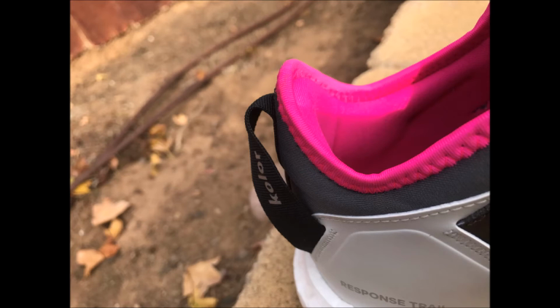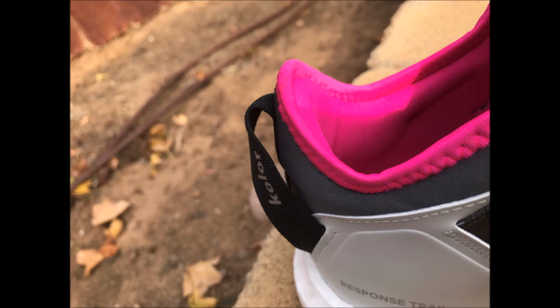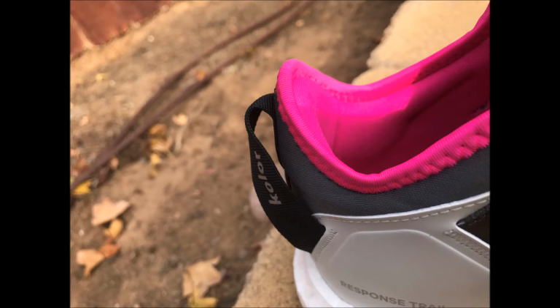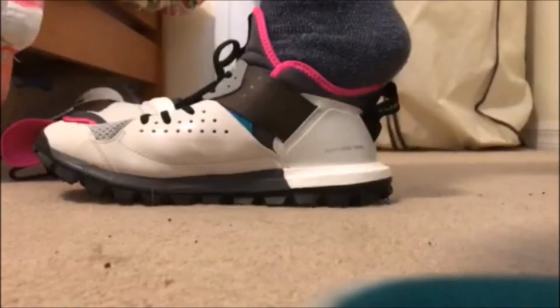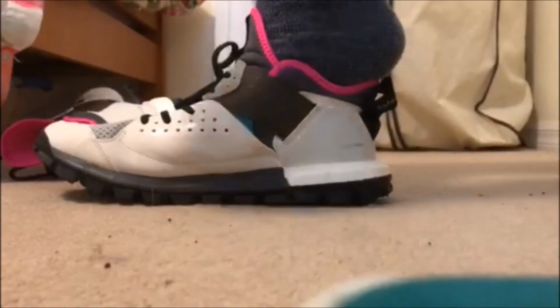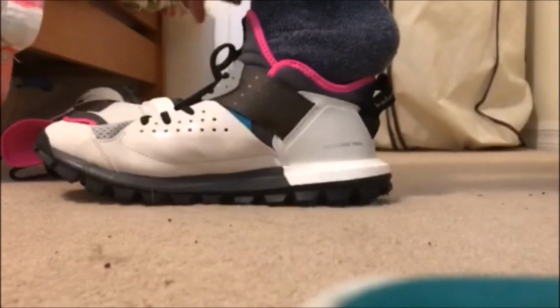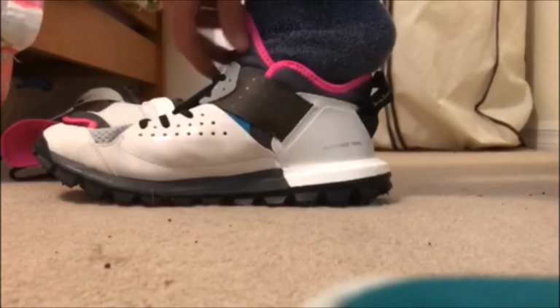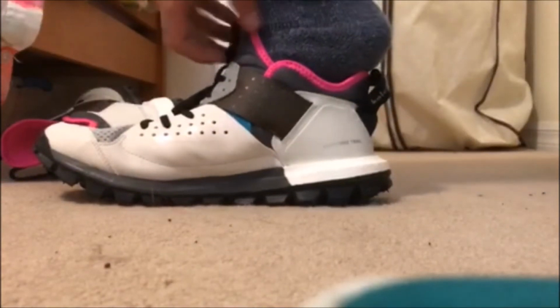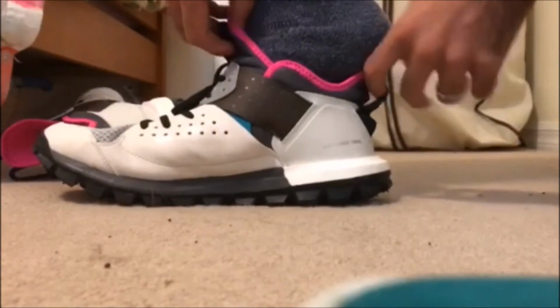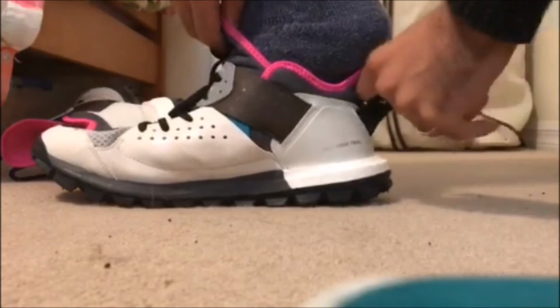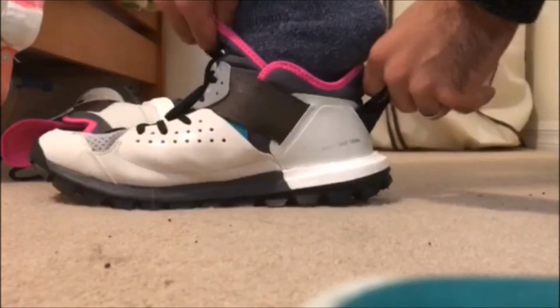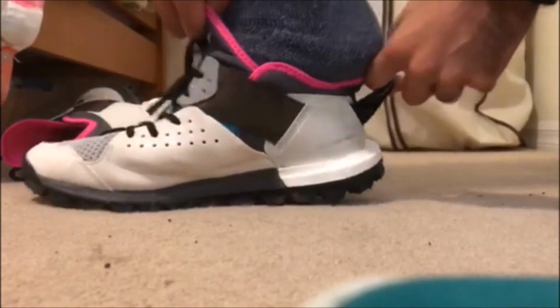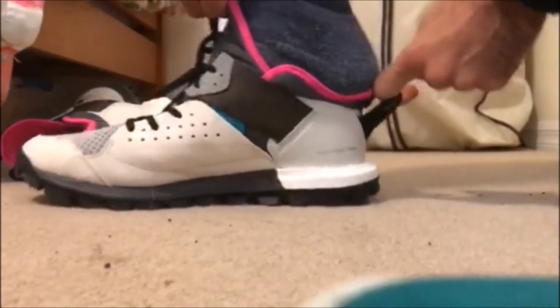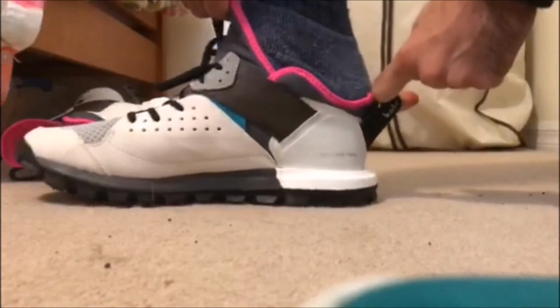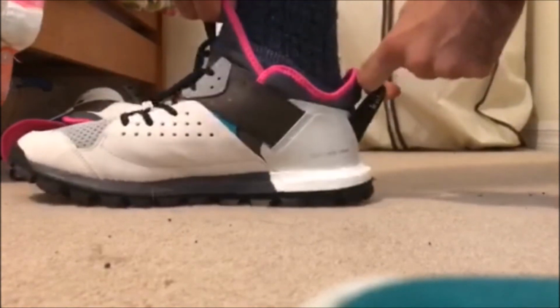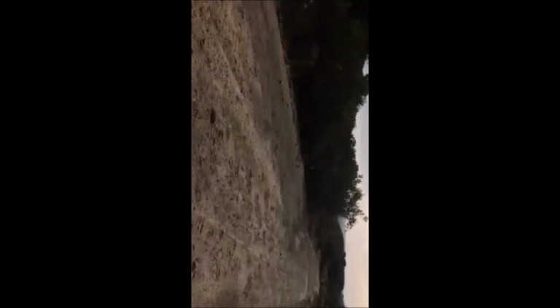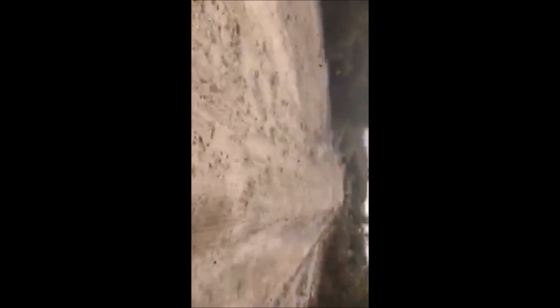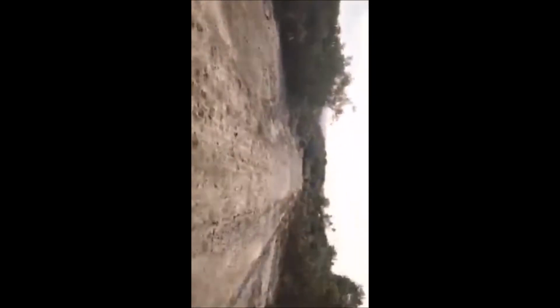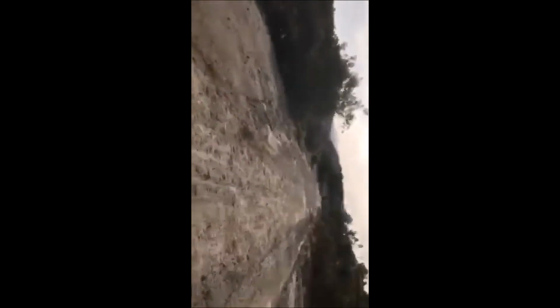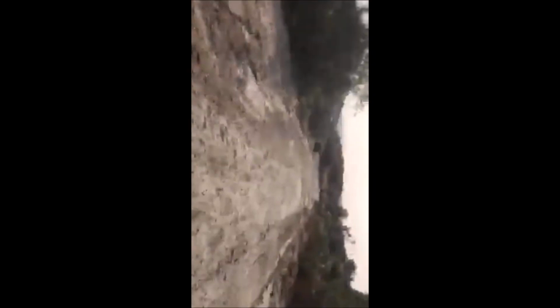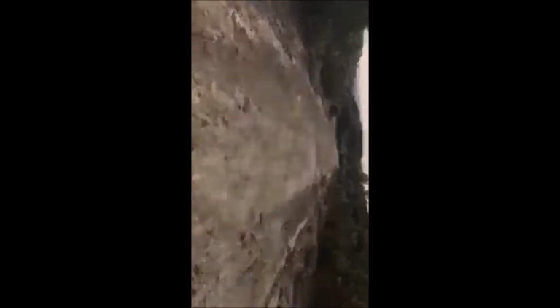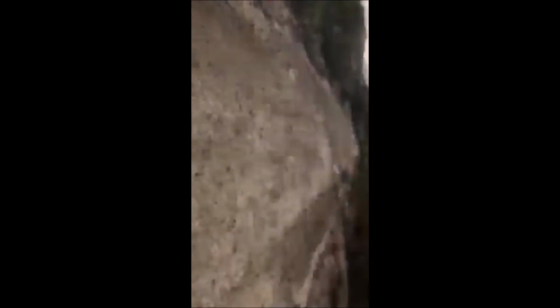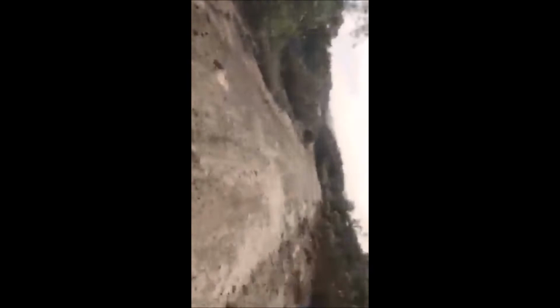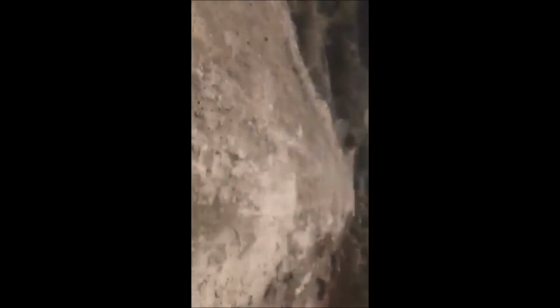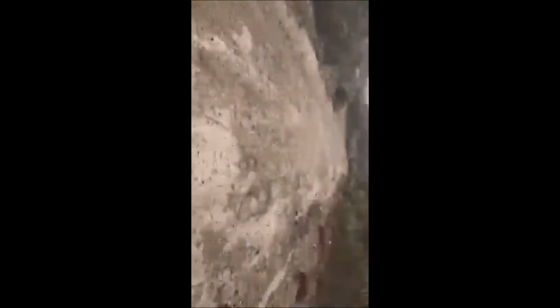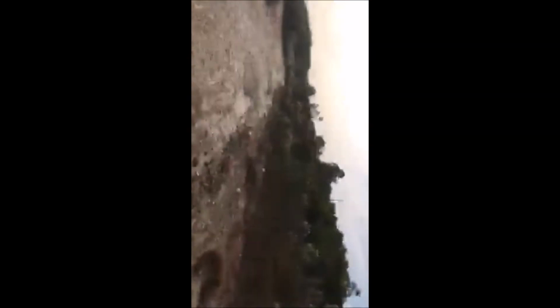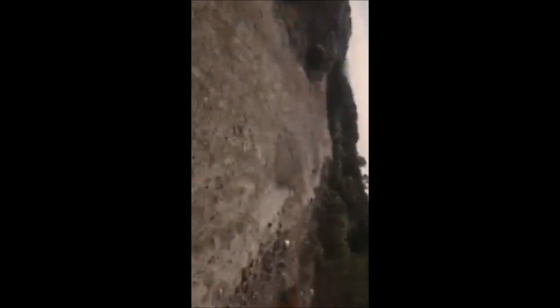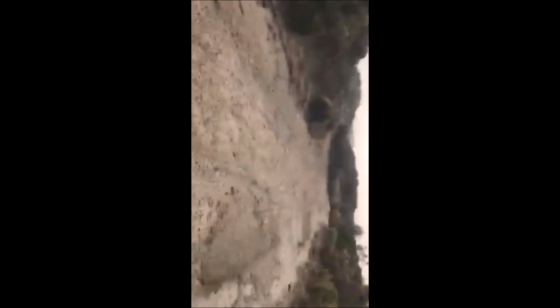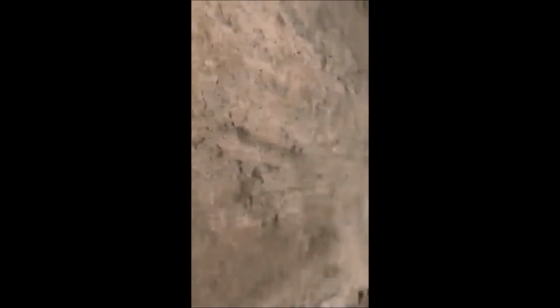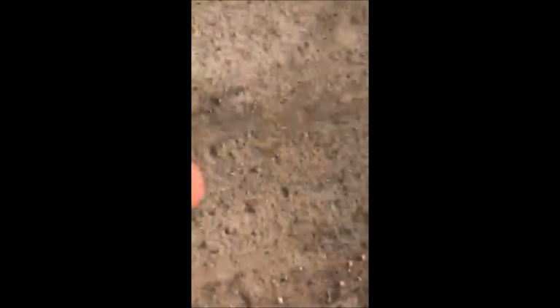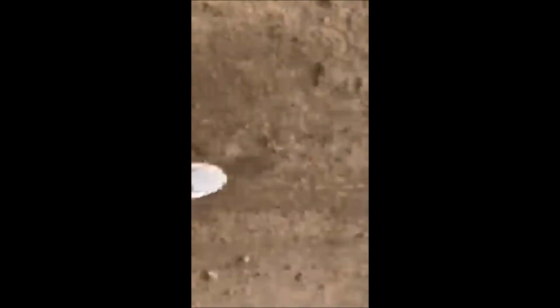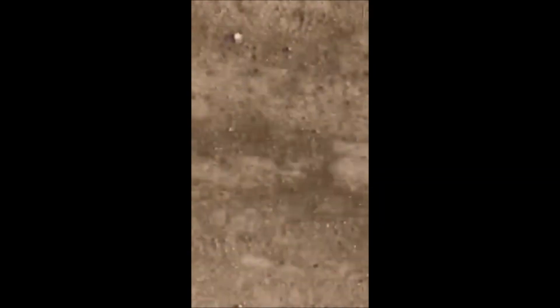The loop on the back of the shoe makes it easy to slip the shoes on and off without having to untie them. Here you can see a full-out sprint with the shoes on the trail.